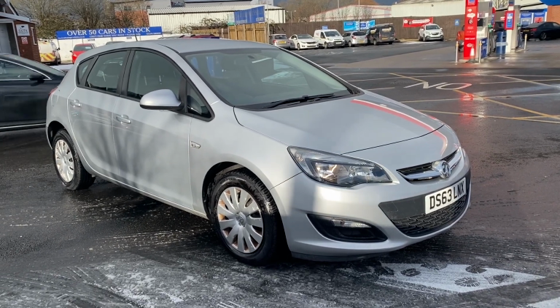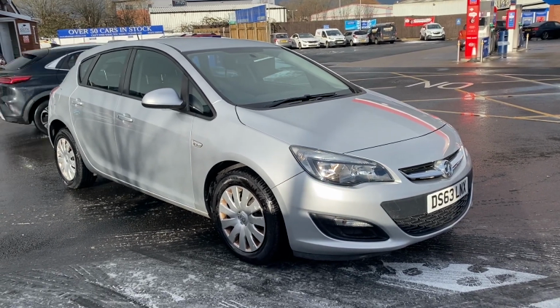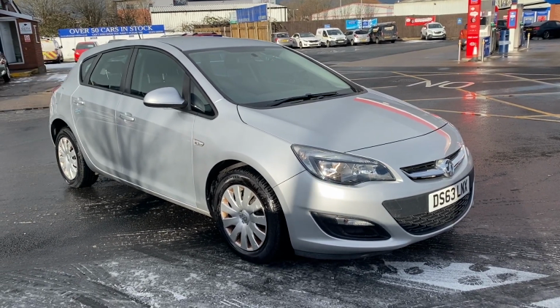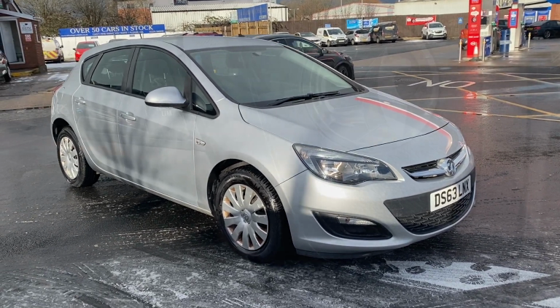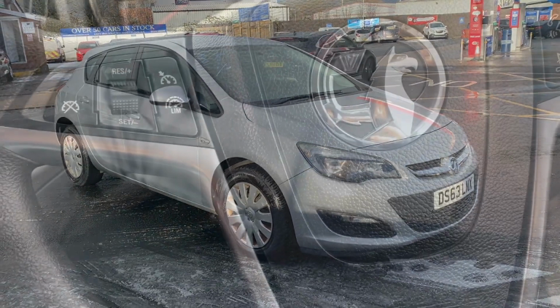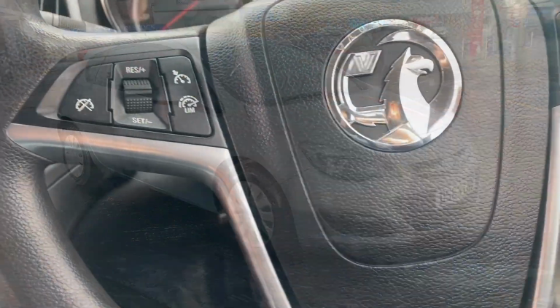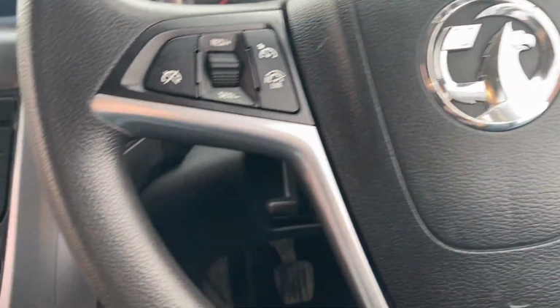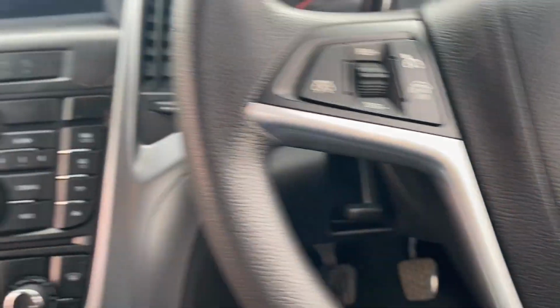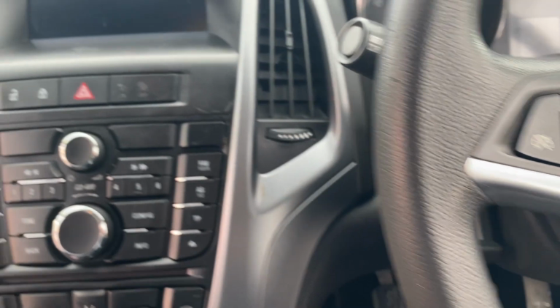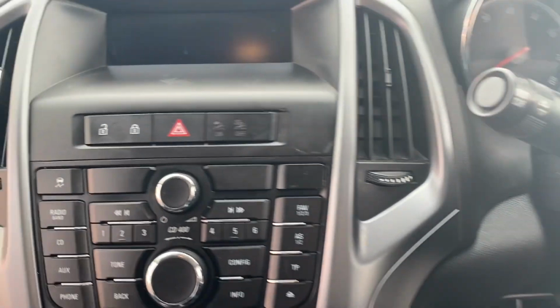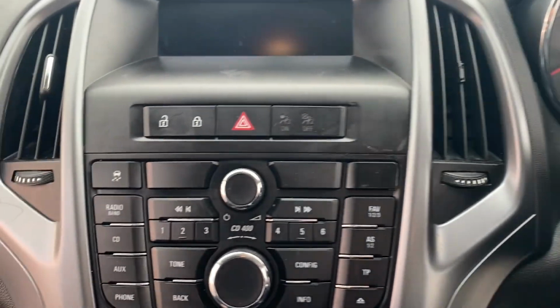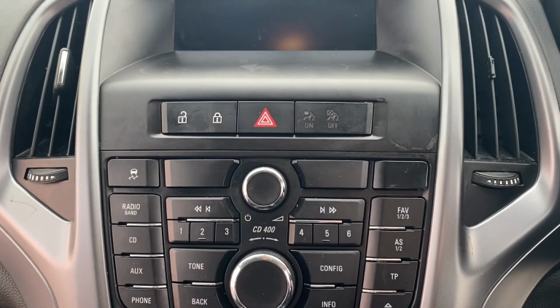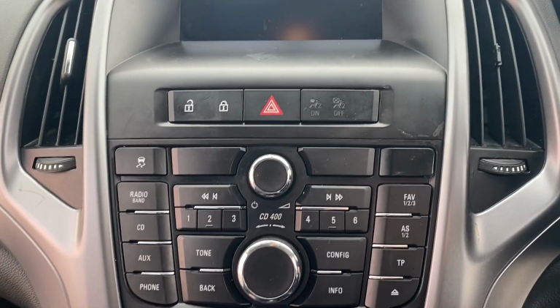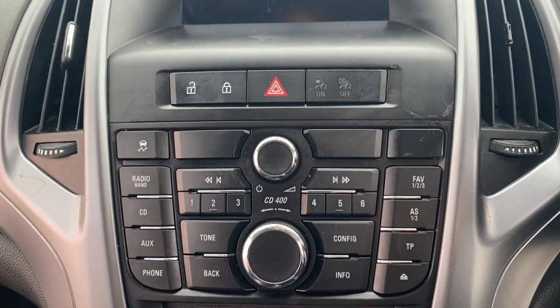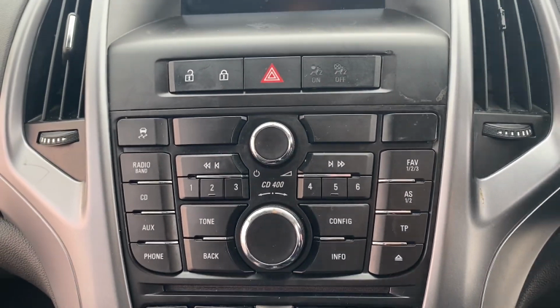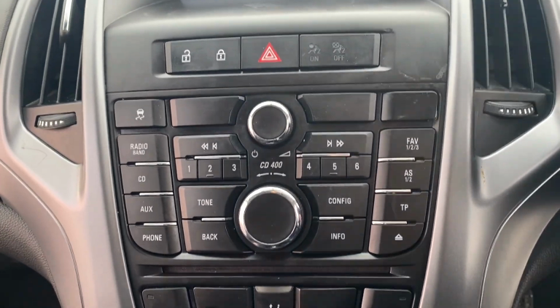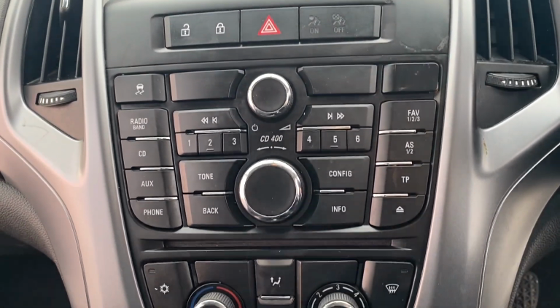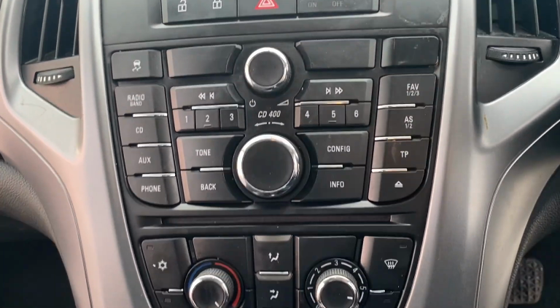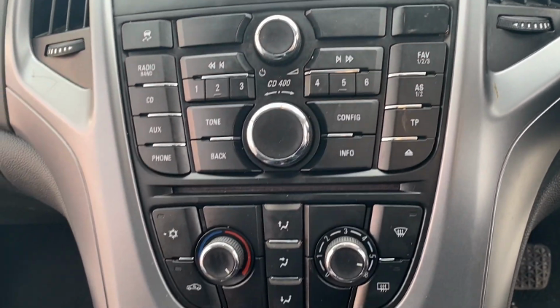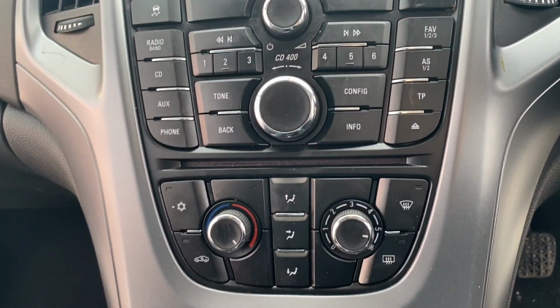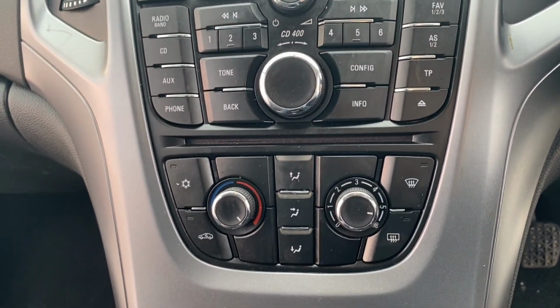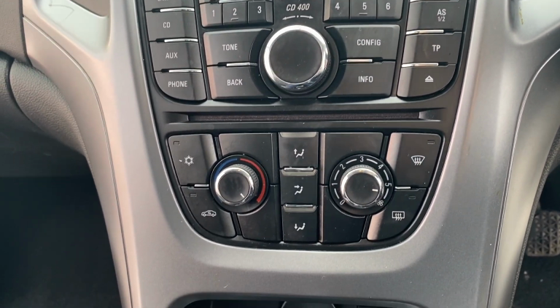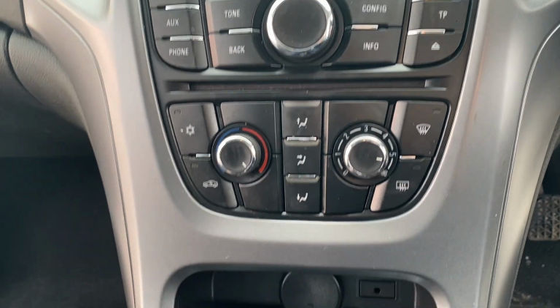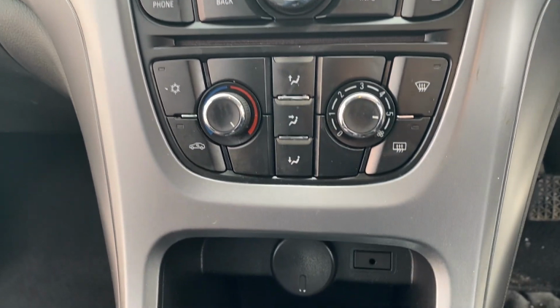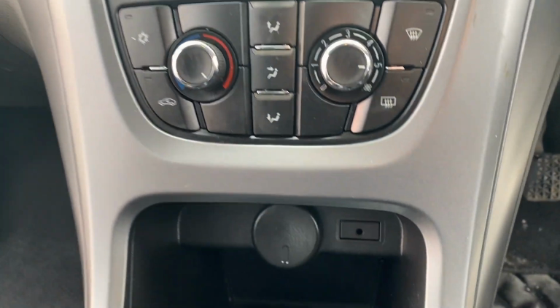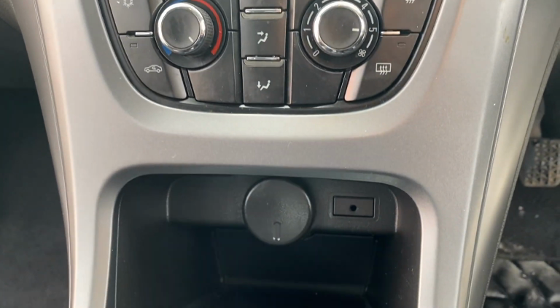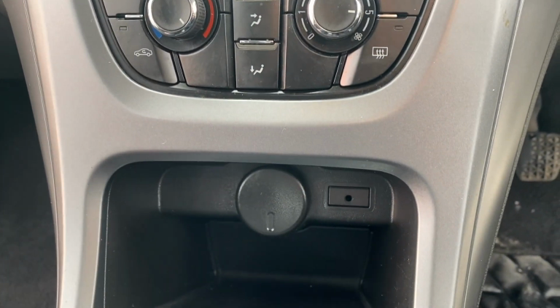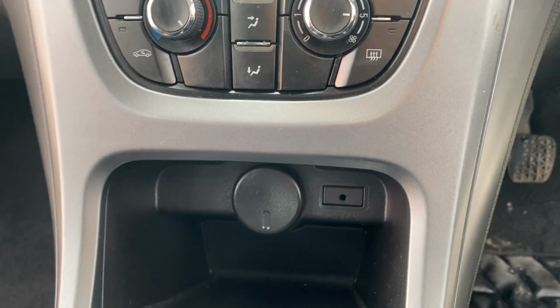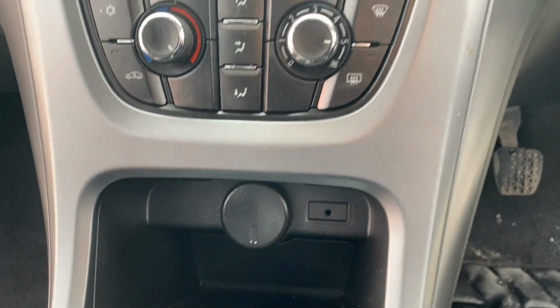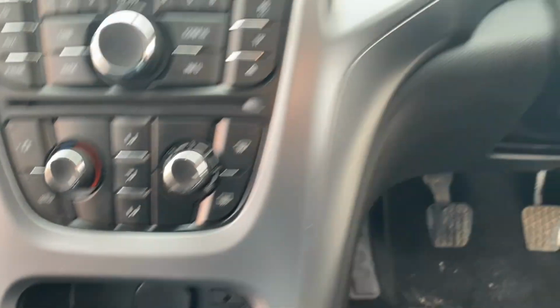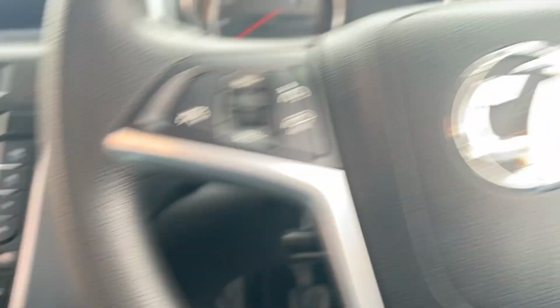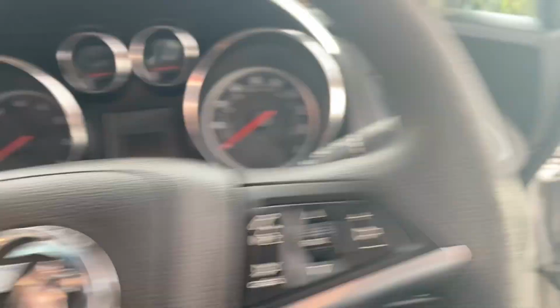Moving on to the interior, you've got your steering wheel controls for your radio and your limiter as well. You've also got your air conditioning and AUX port for your phone.